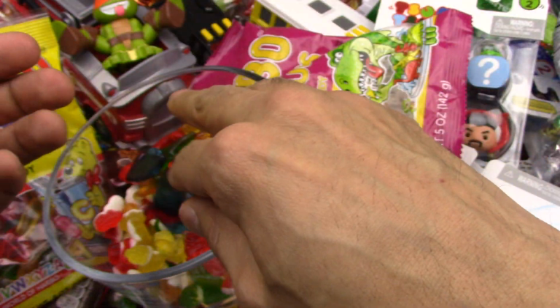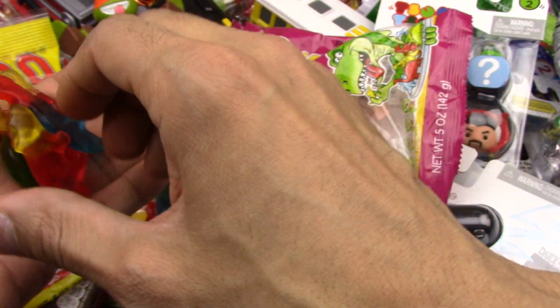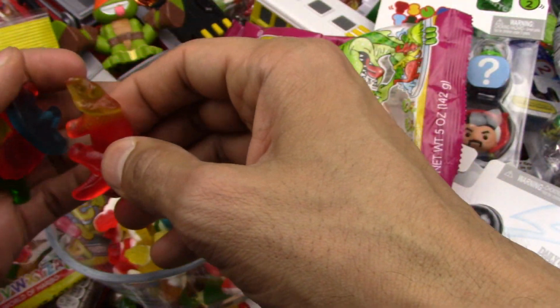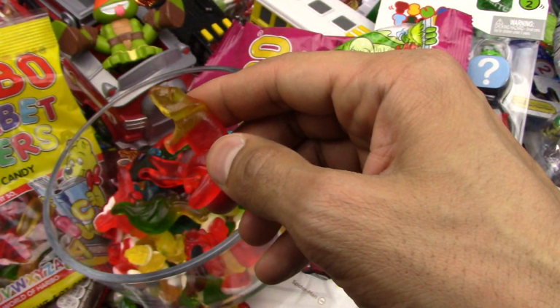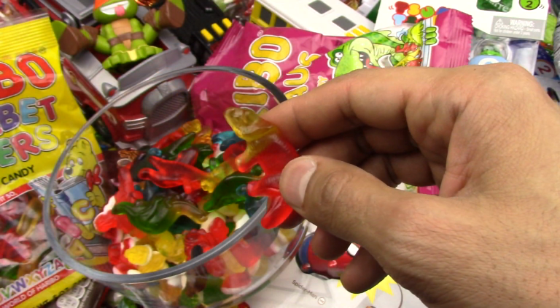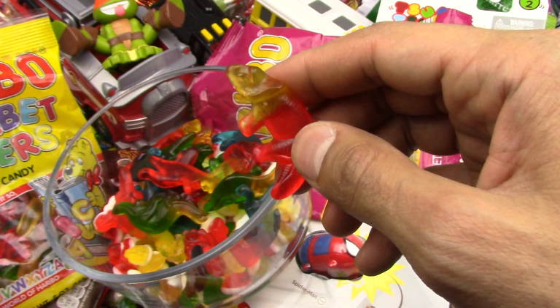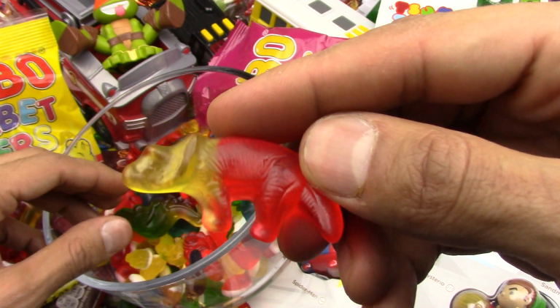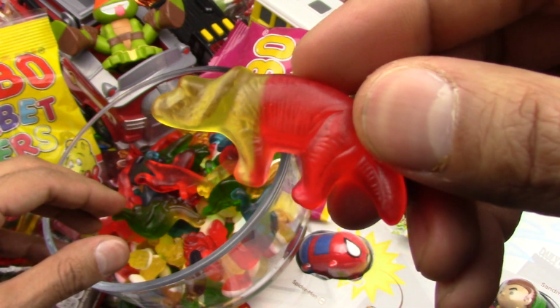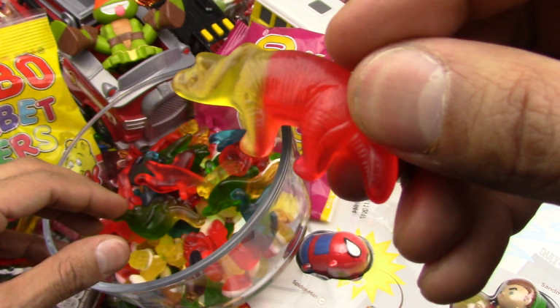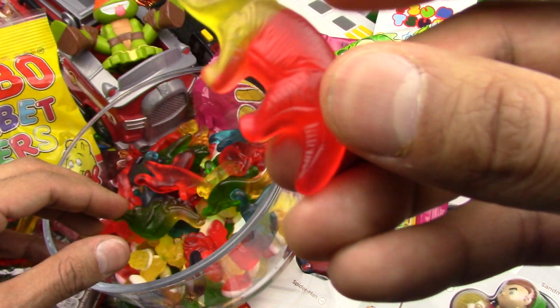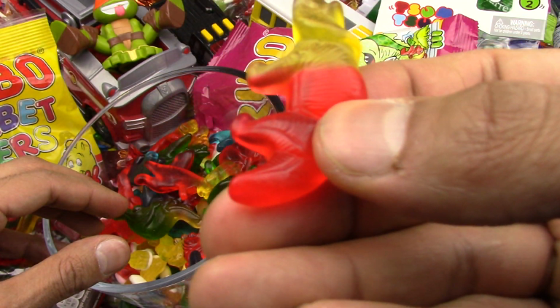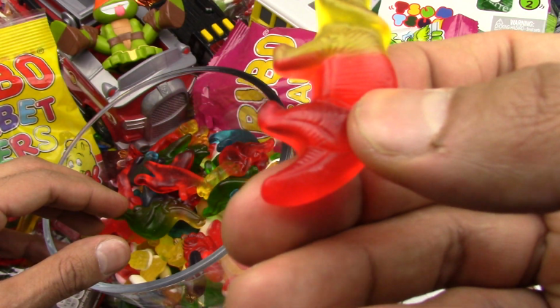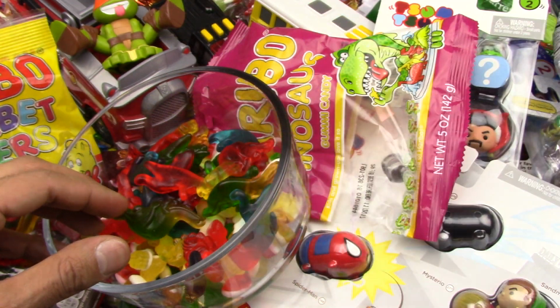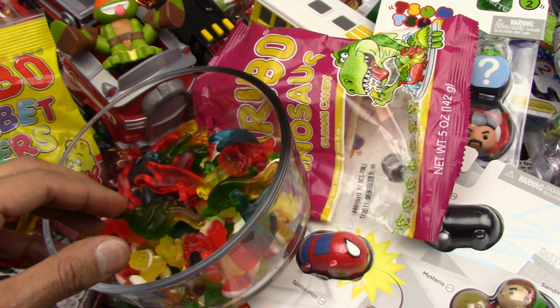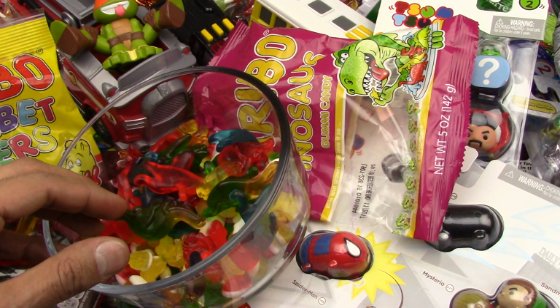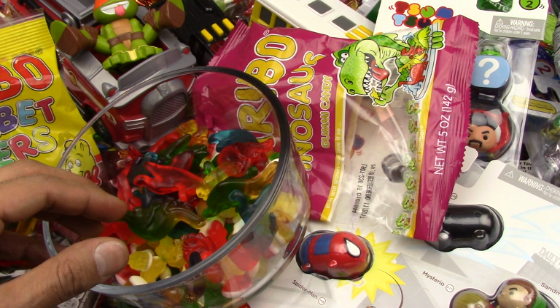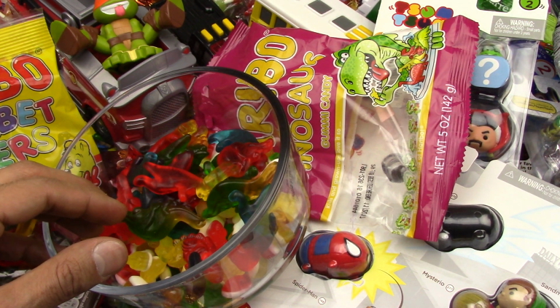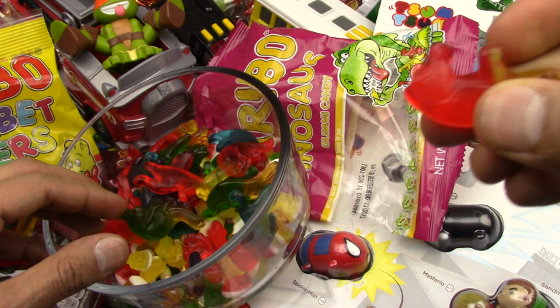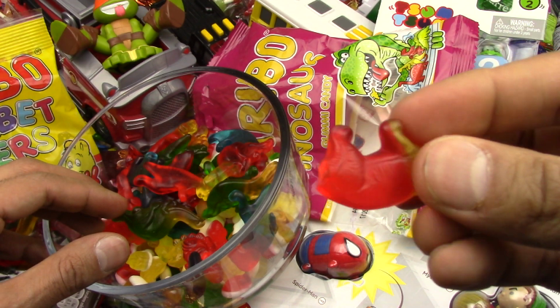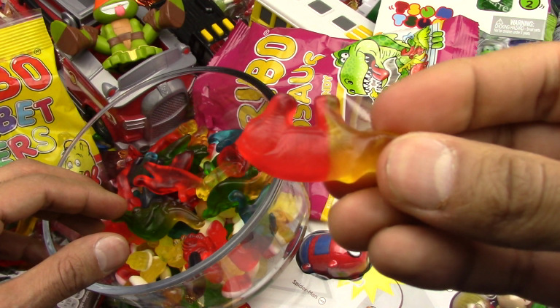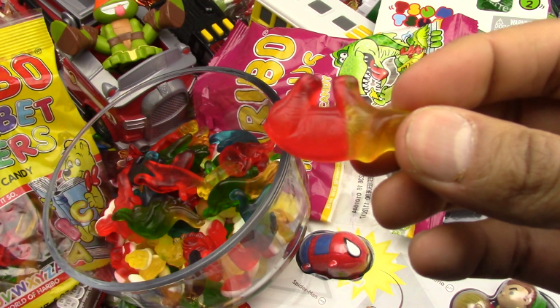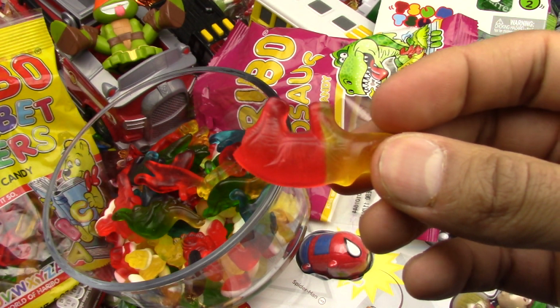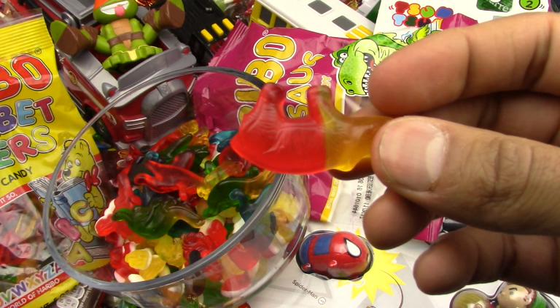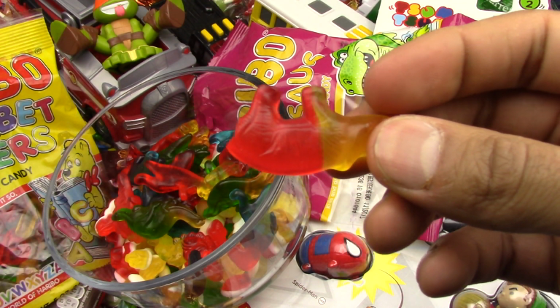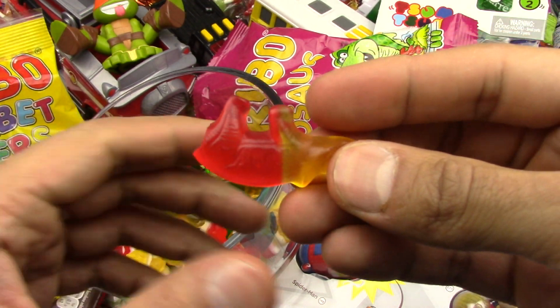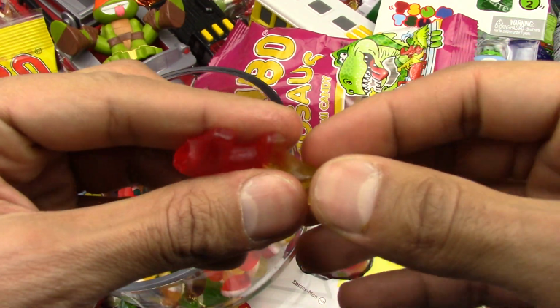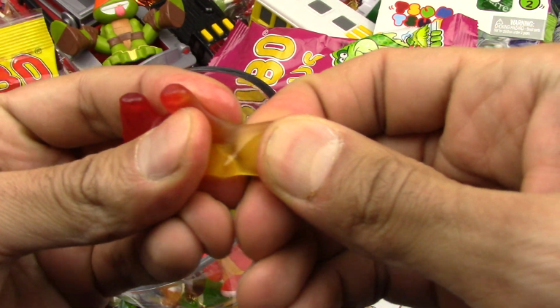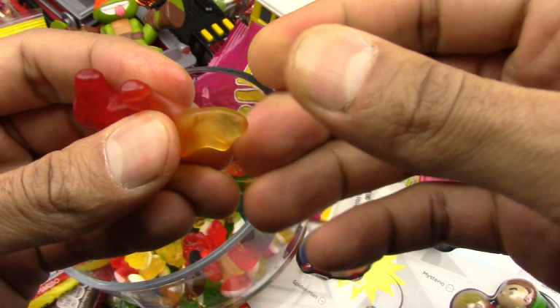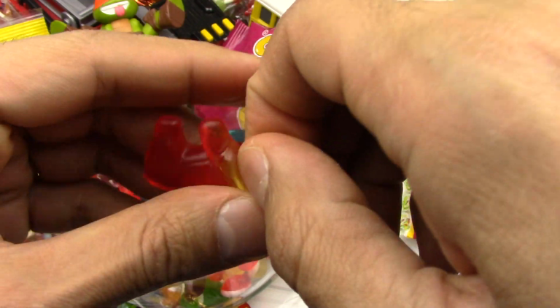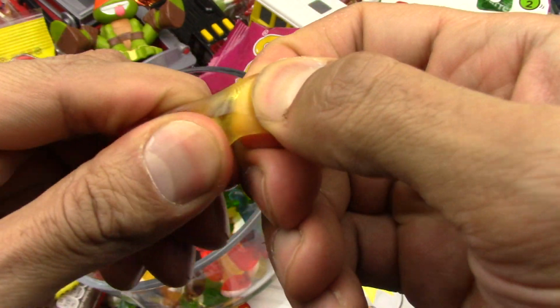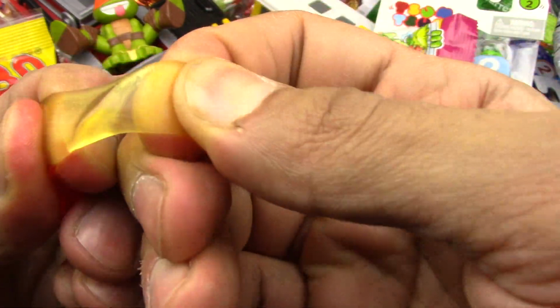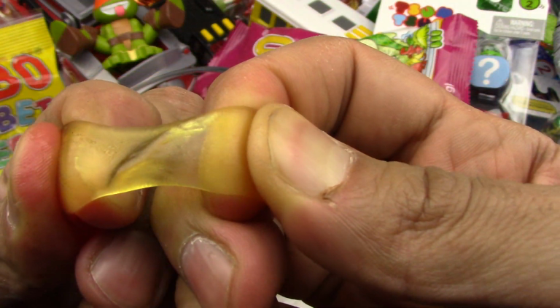Let me try another one — the red. Mmm, the red tail. Let's try the tail. Mmm, the tail is yummy and very gummy. Some yummy gummies by Haribo!